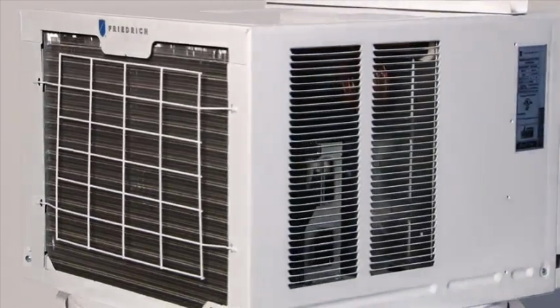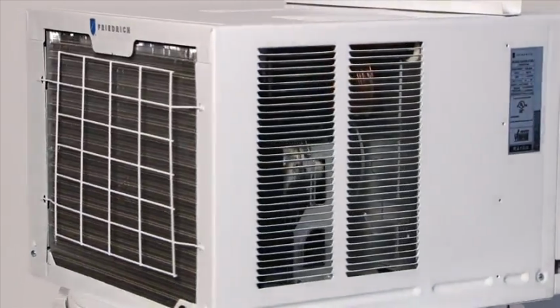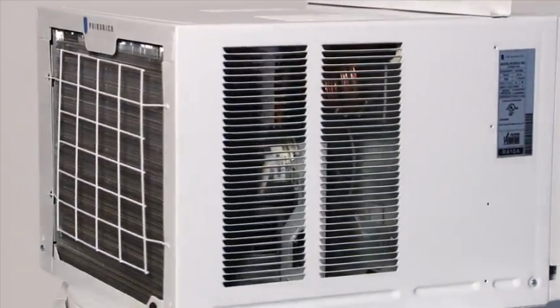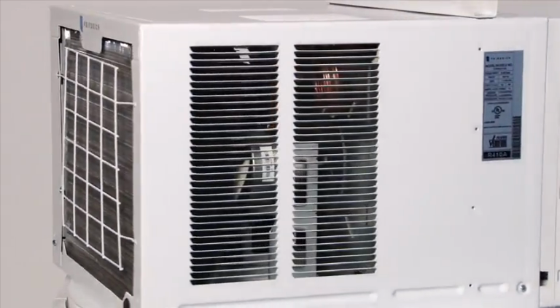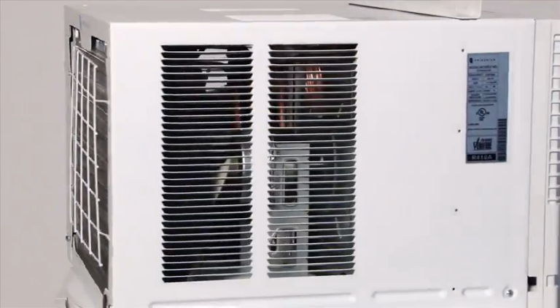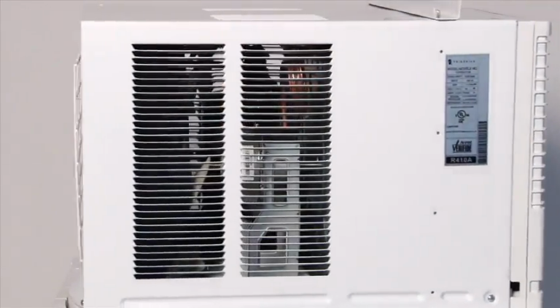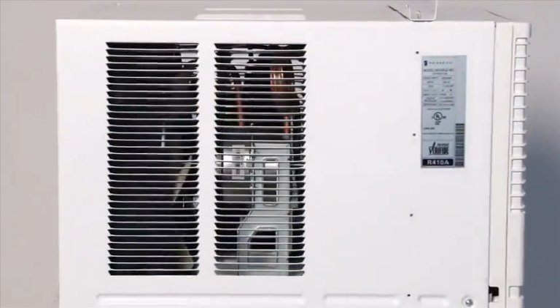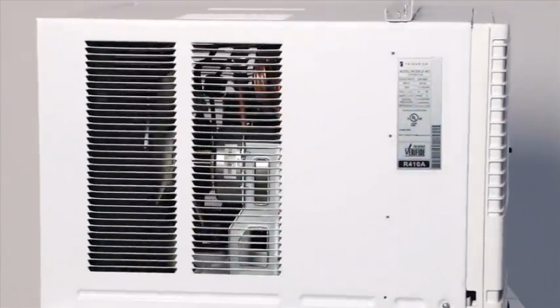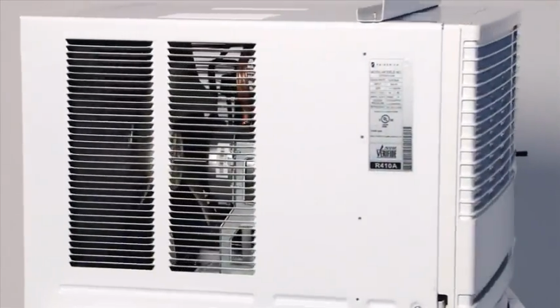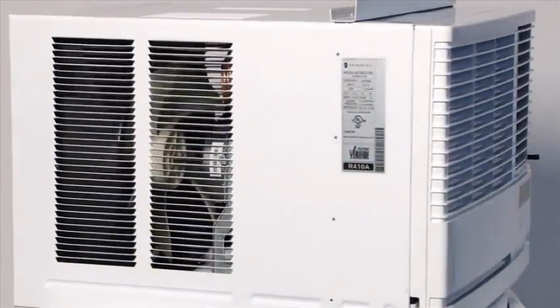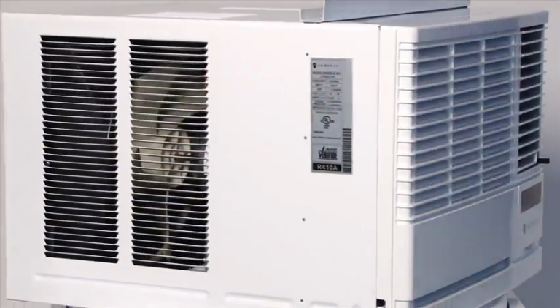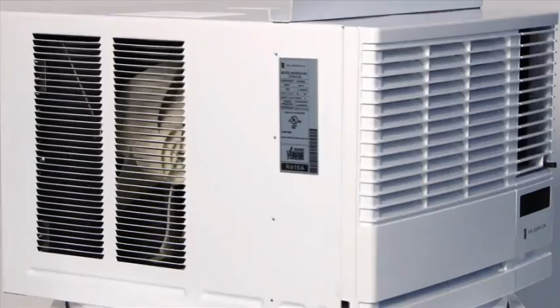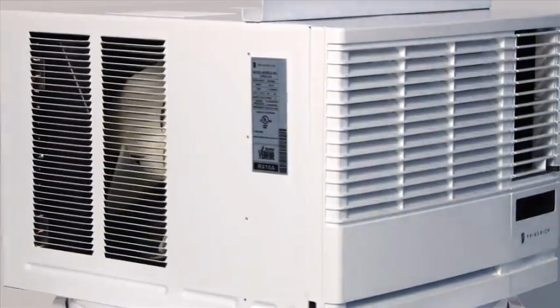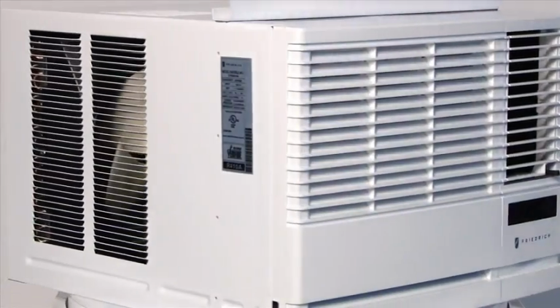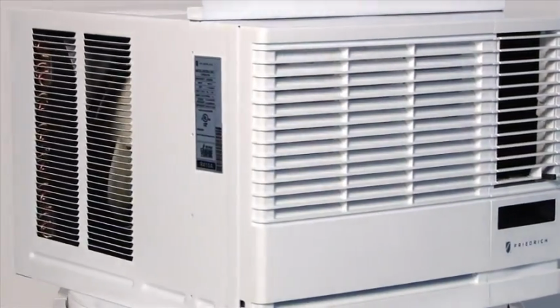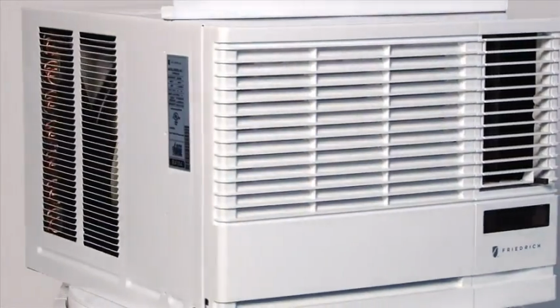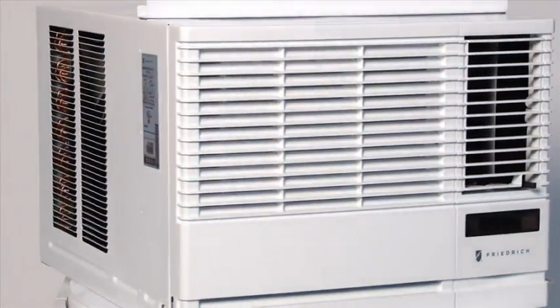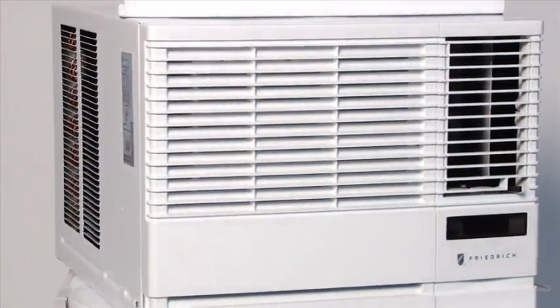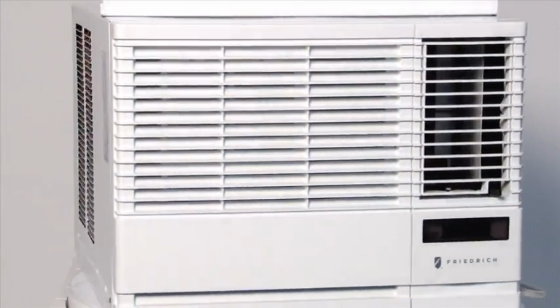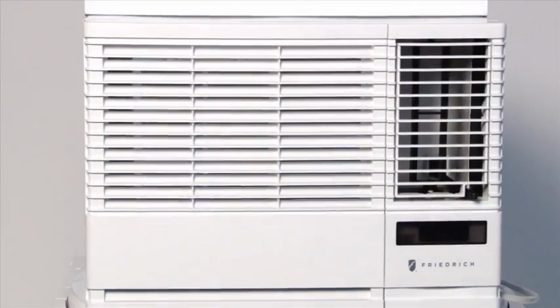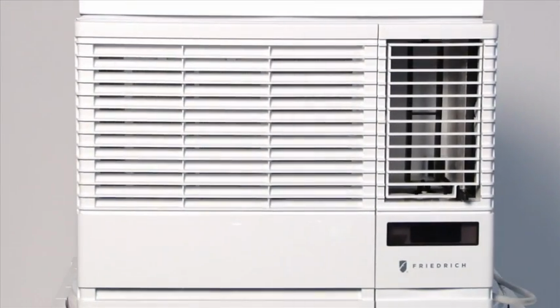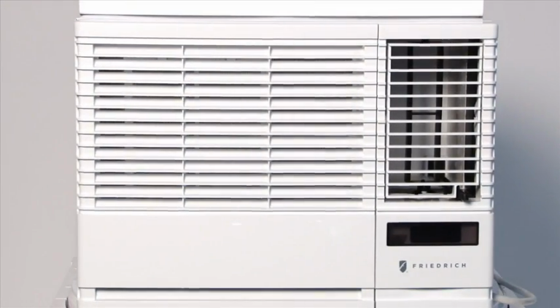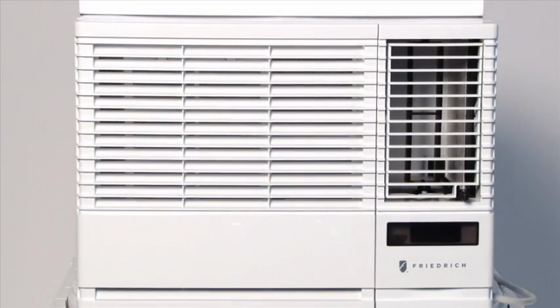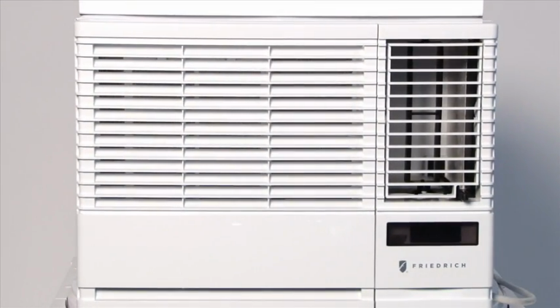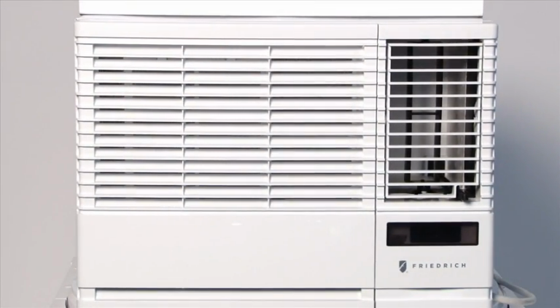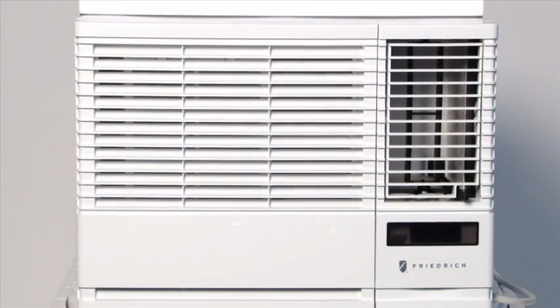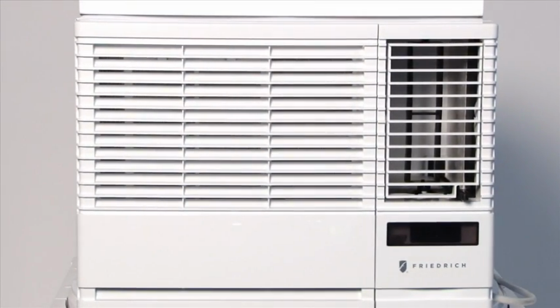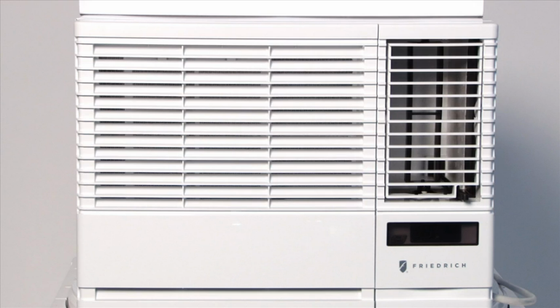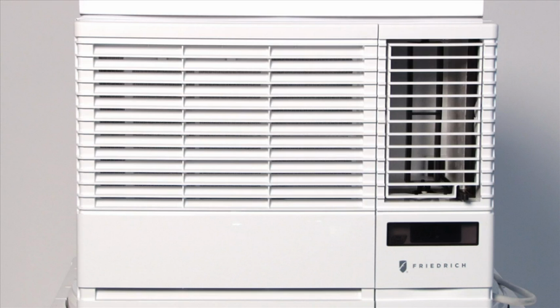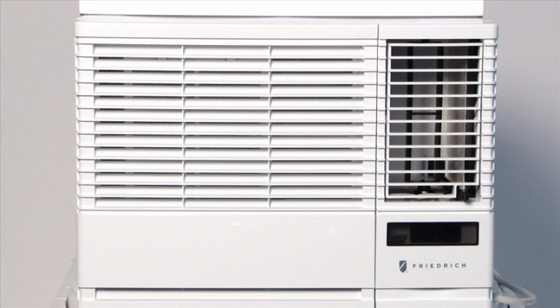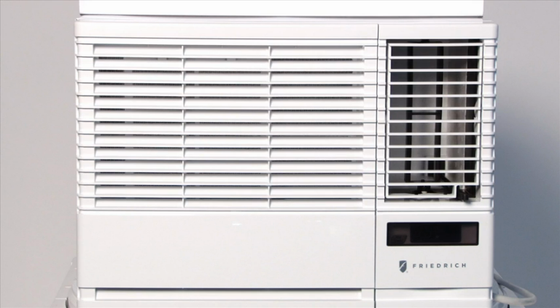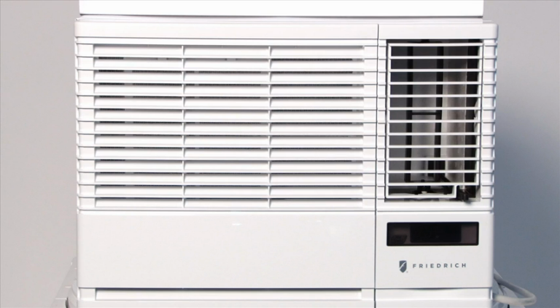The power cord provides an installation convenience because, unlike many ACs, you can run it from both the left and right side of the unit depending on where your wall outlet is located.